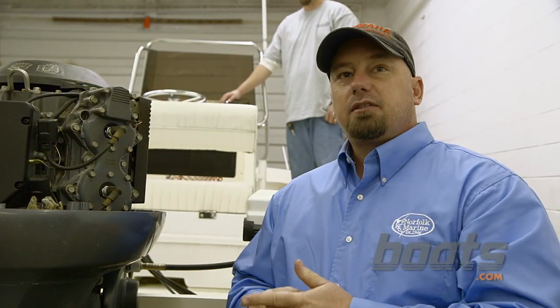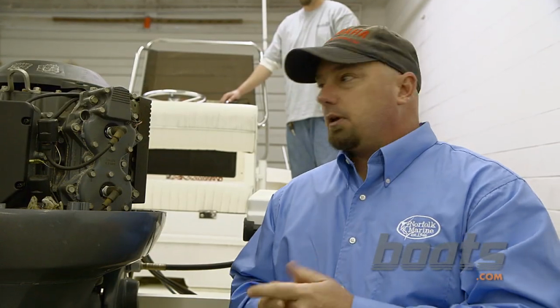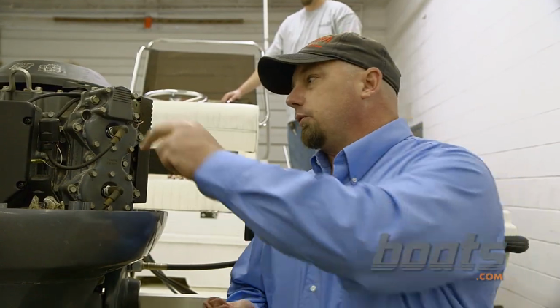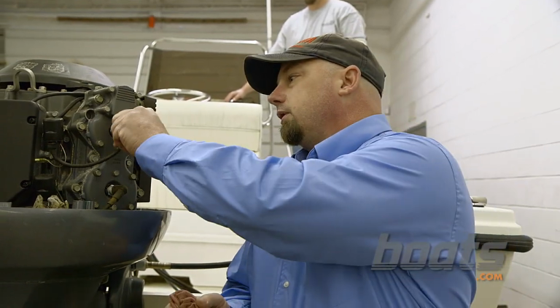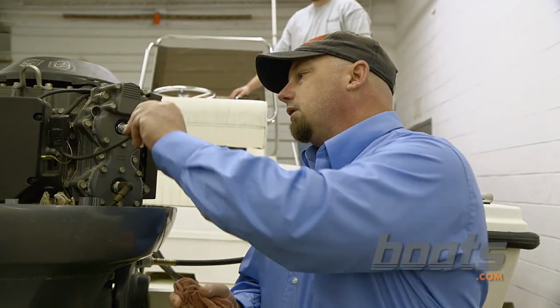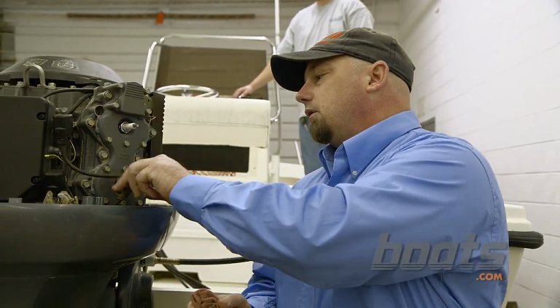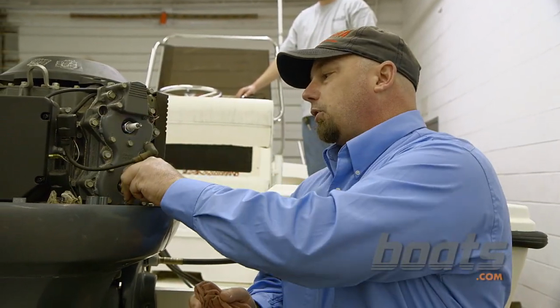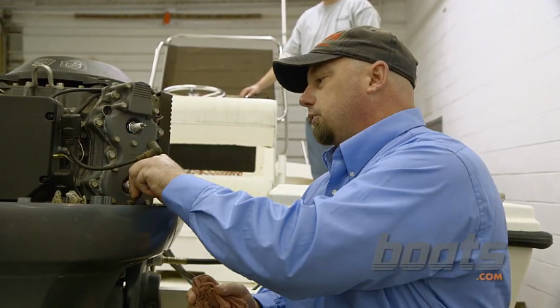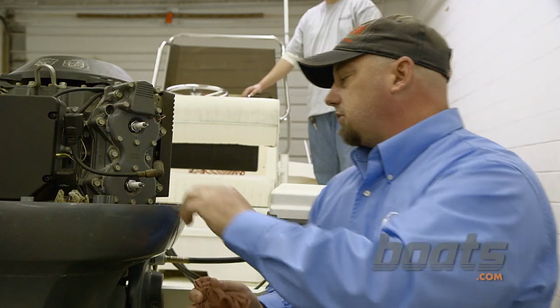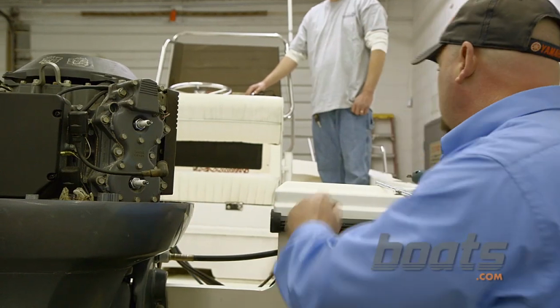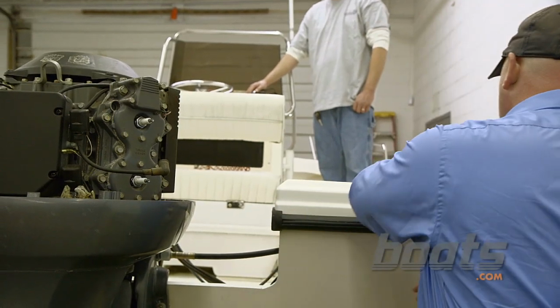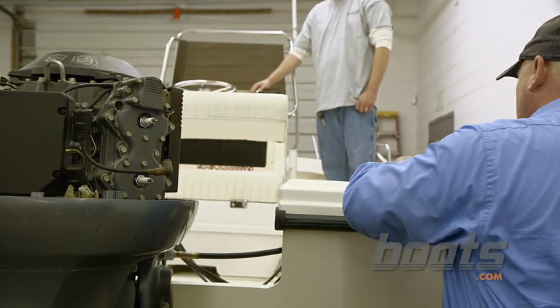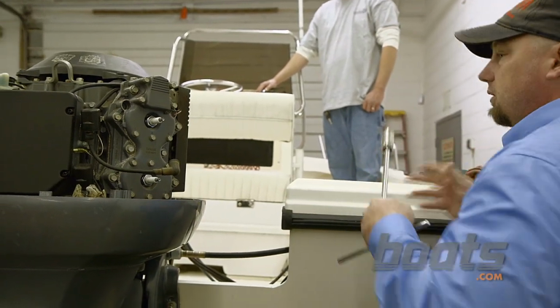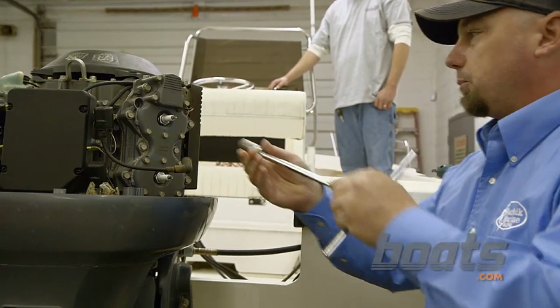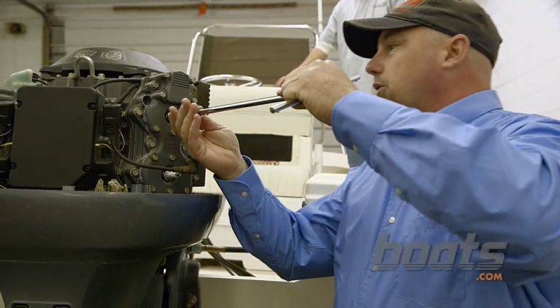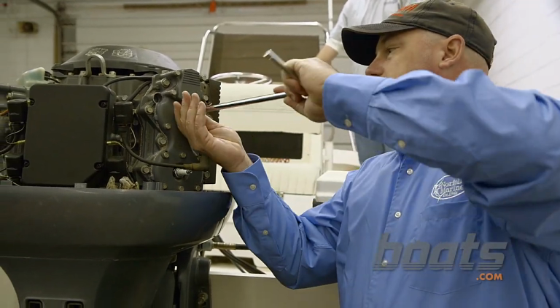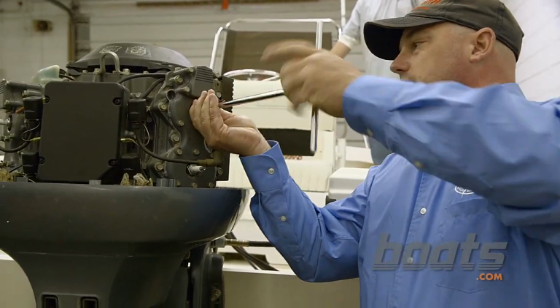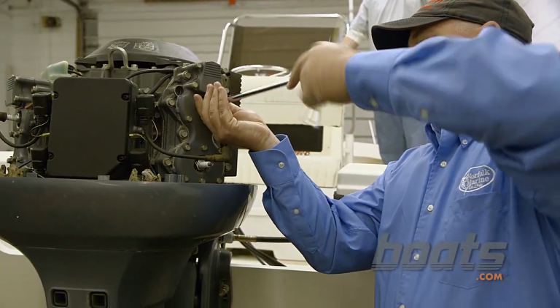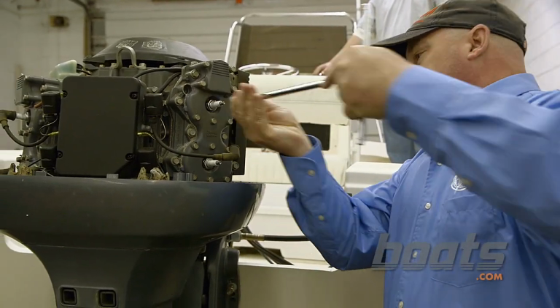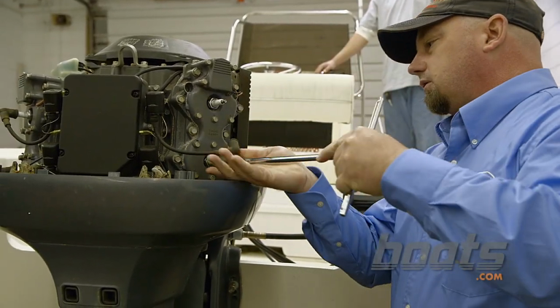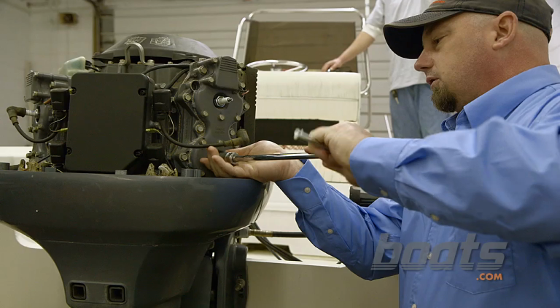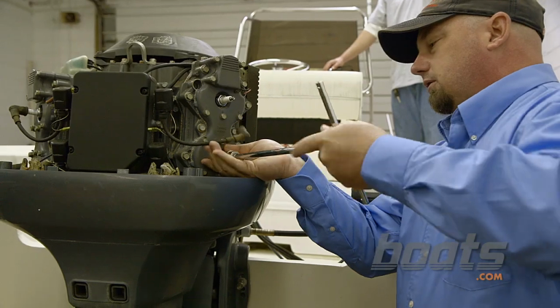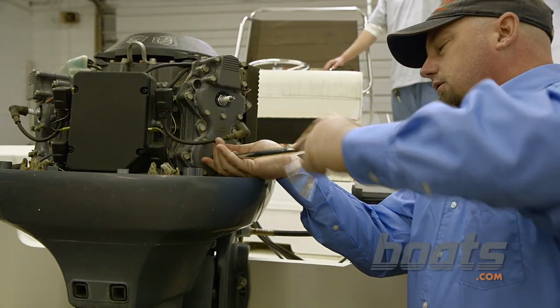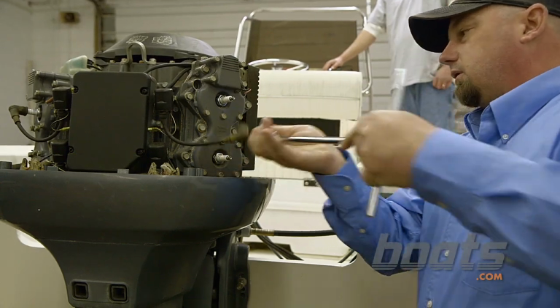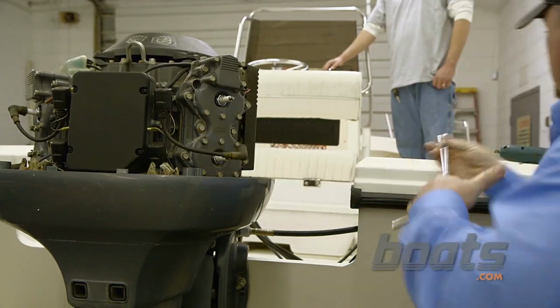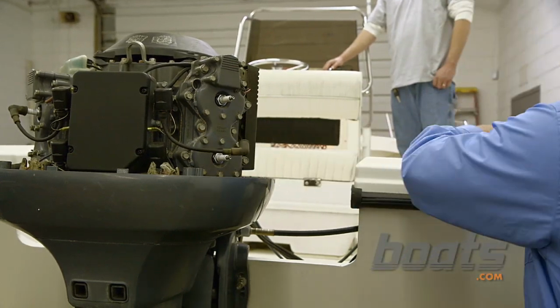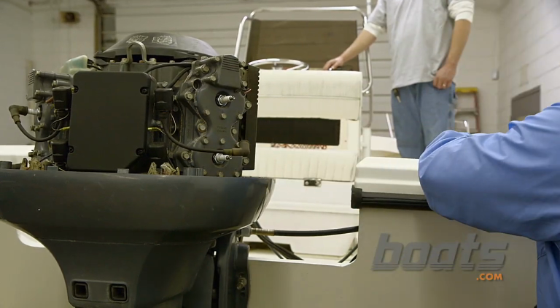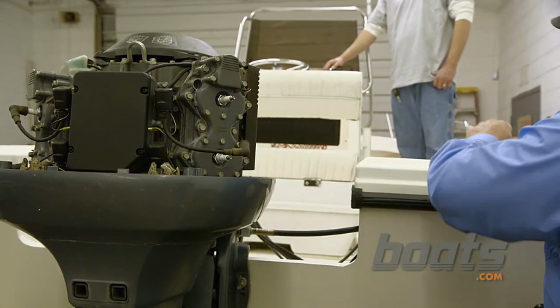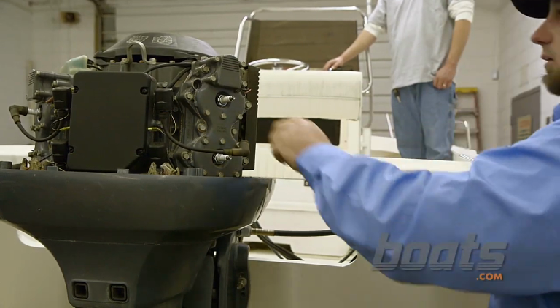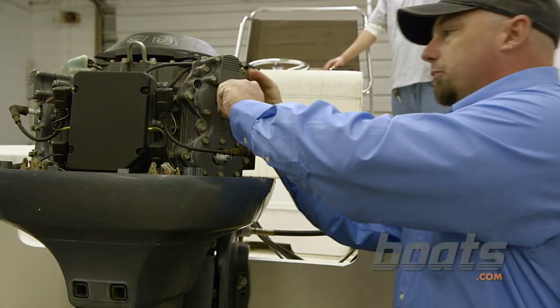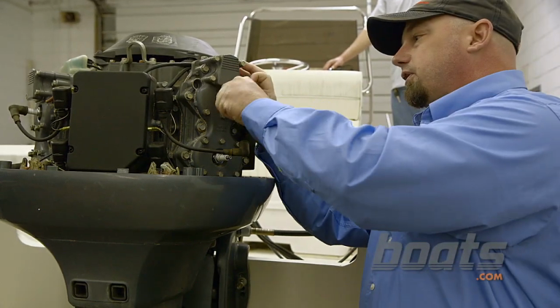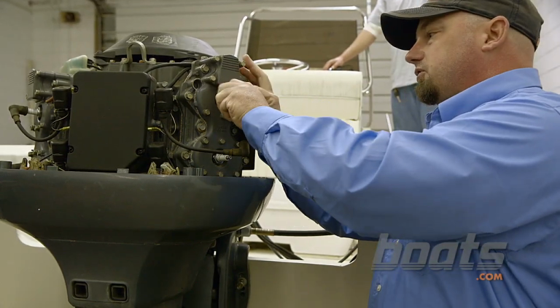The second step is going to be removing the spark plug boots. Then we're going to break the spark plugs loose and remove them for the compression check.